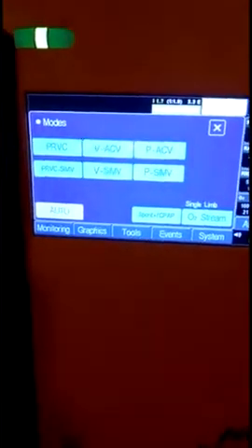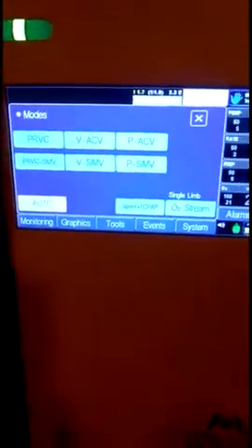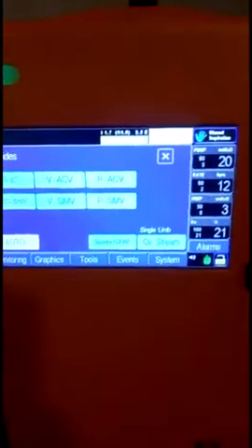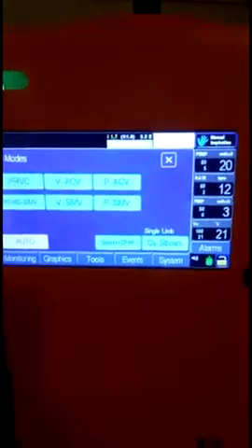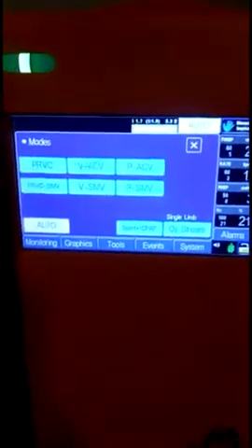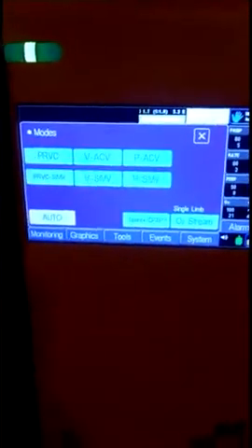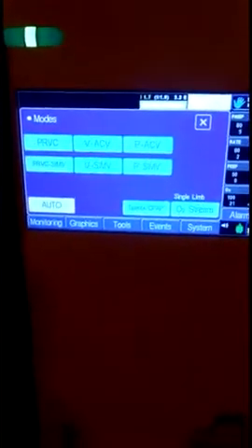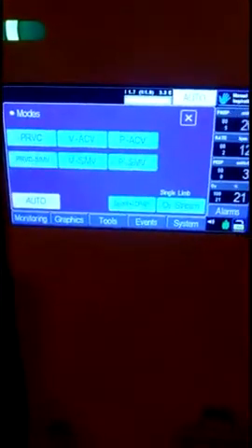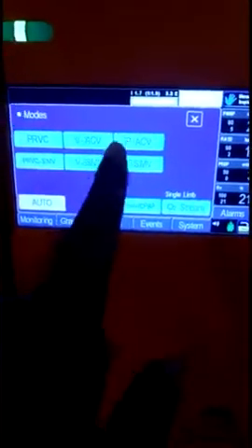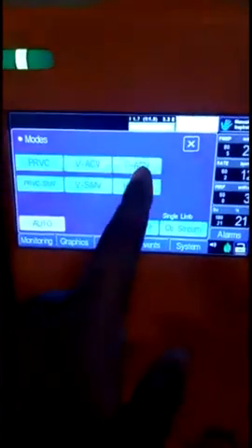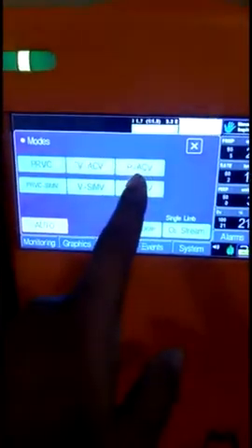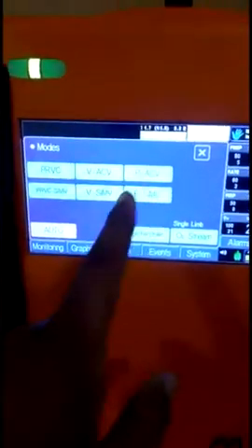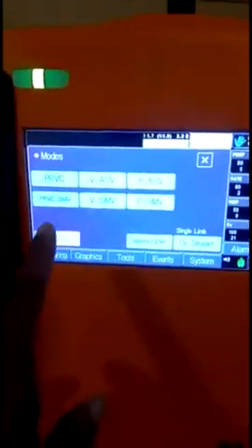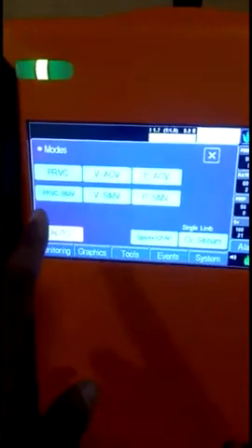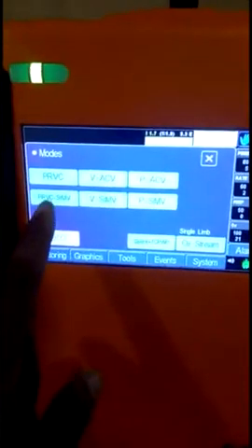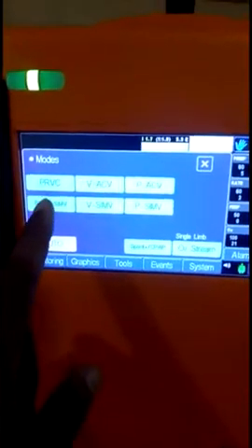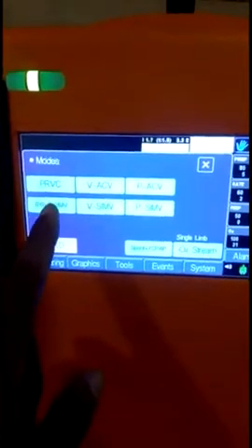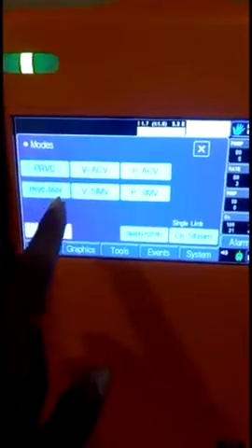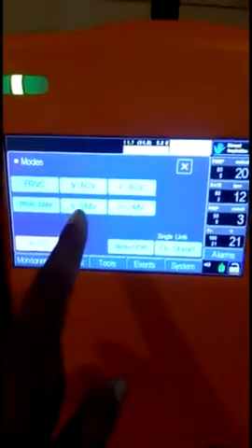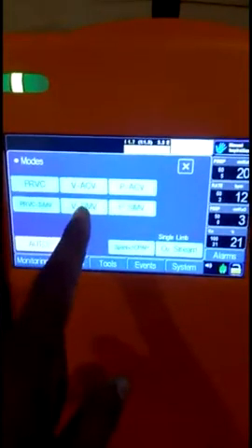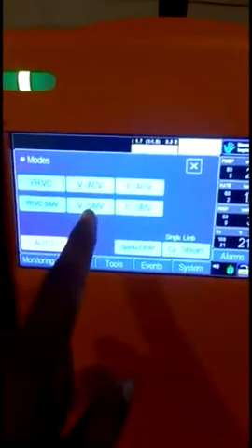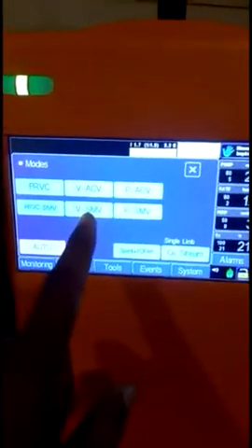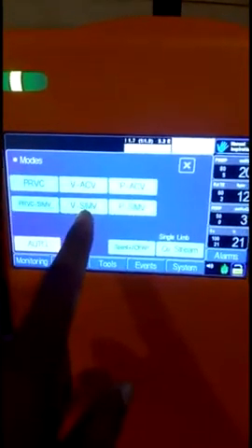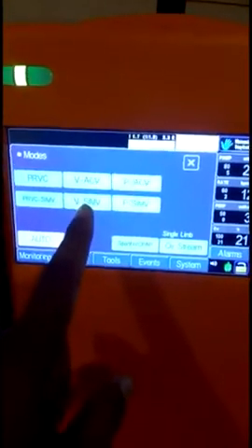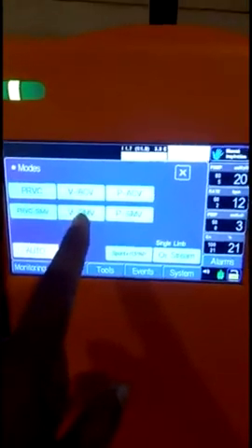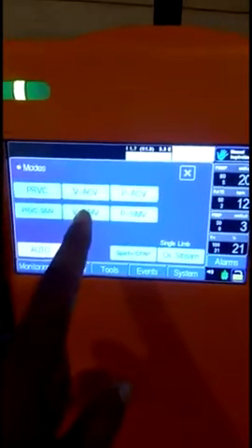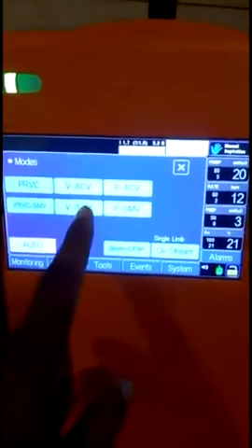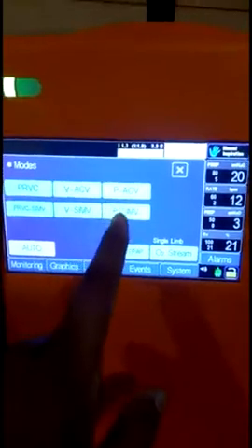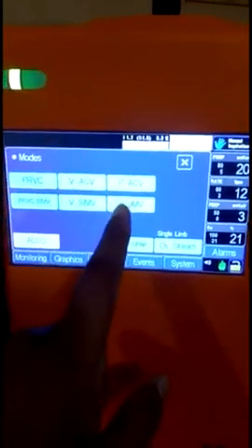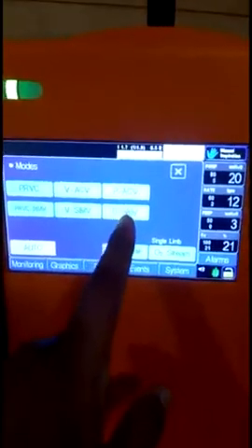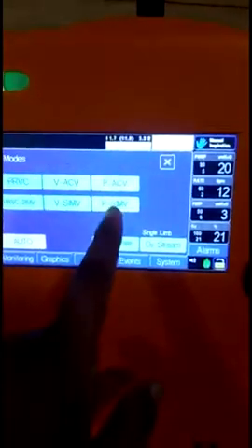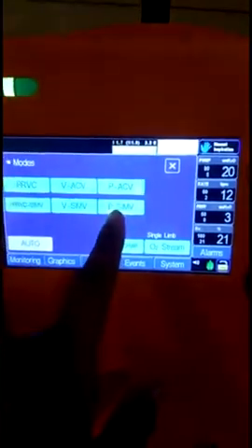The ventilator has now been turned on. It will perform a self-test, and then you will get the user interface standby screen.